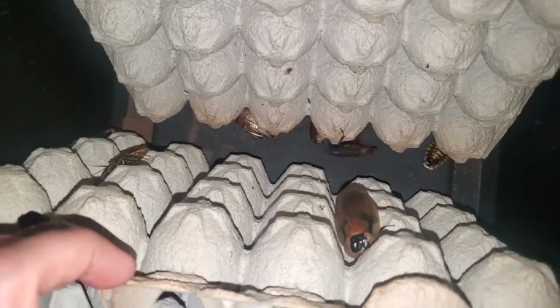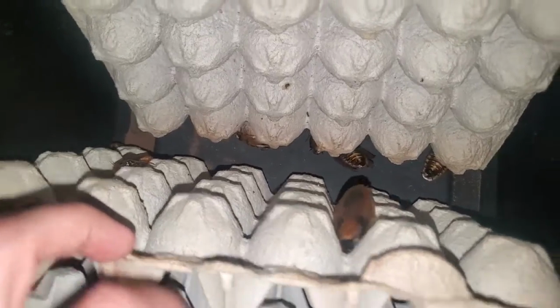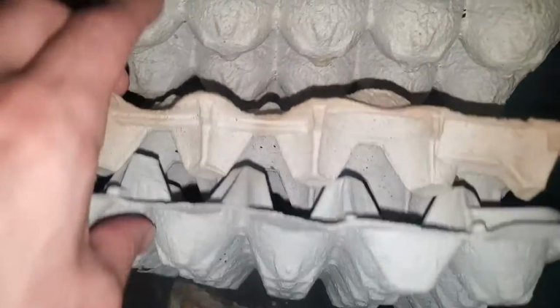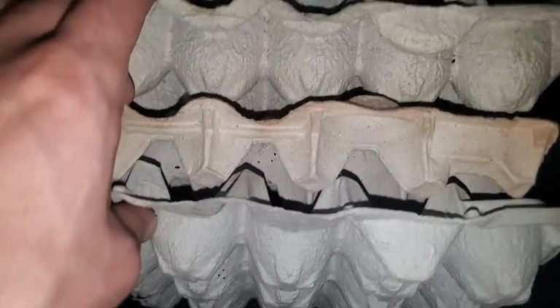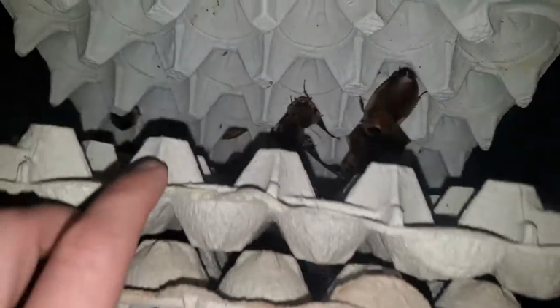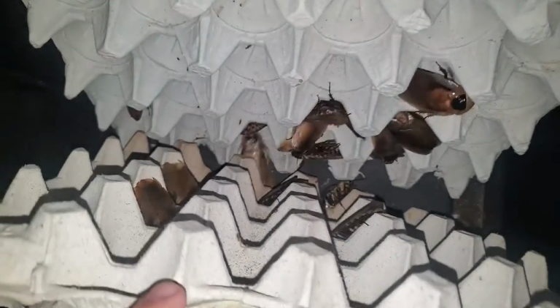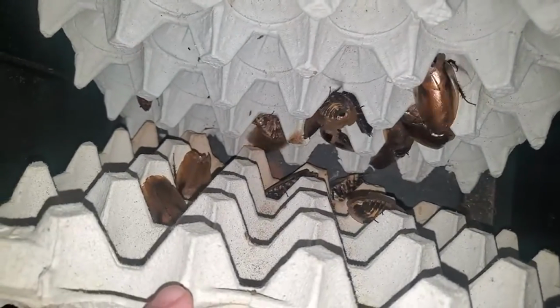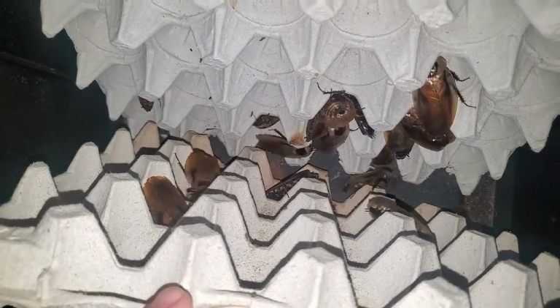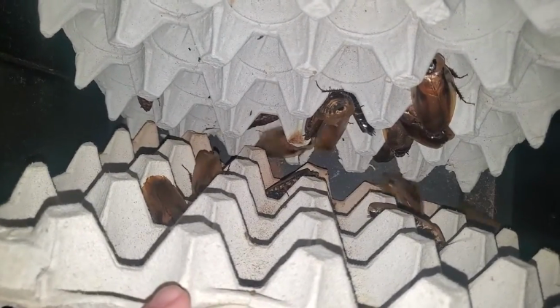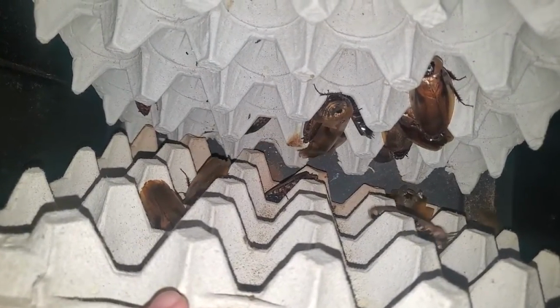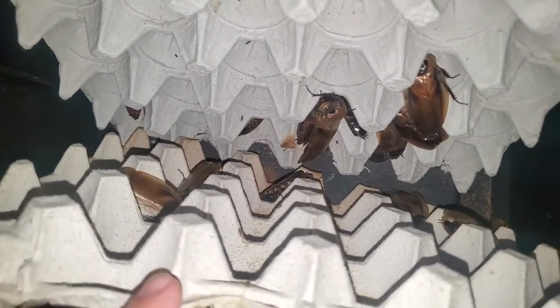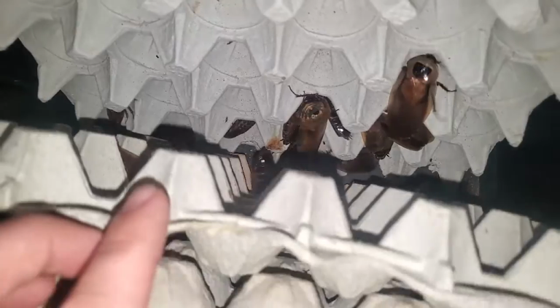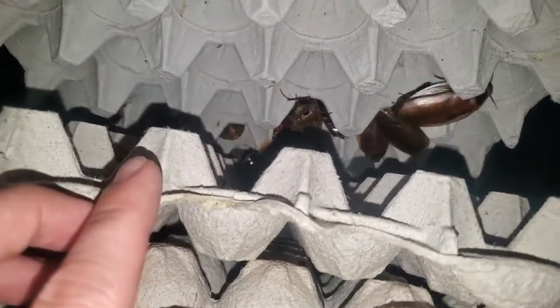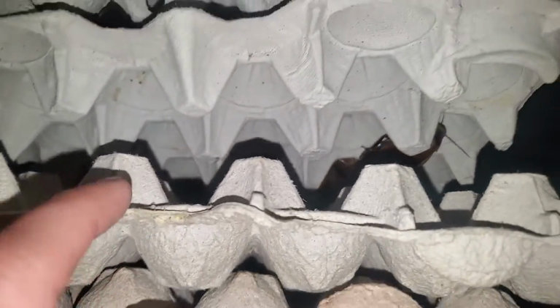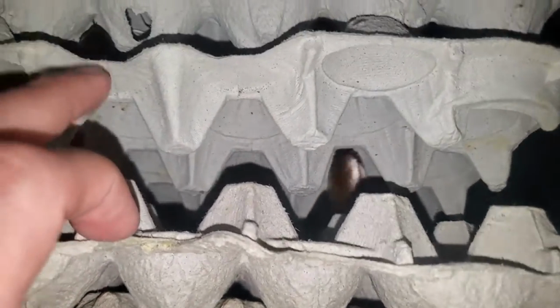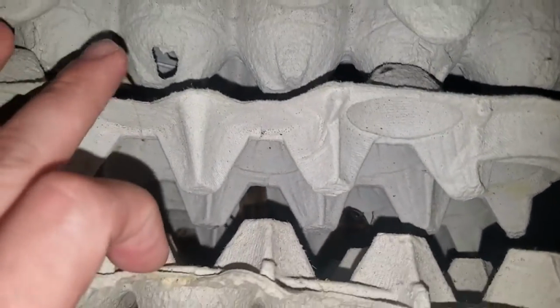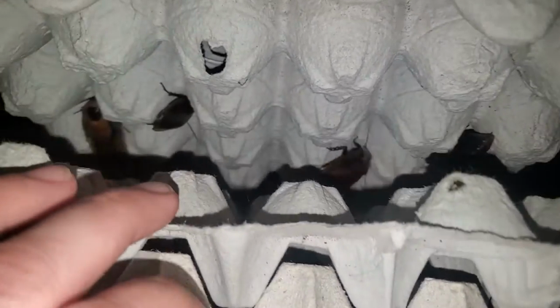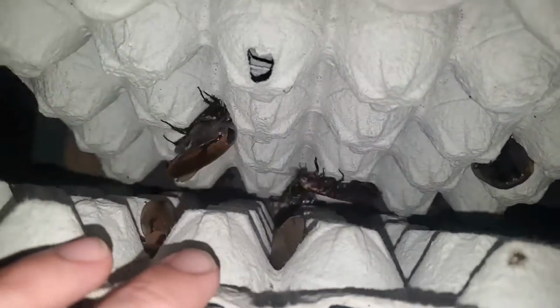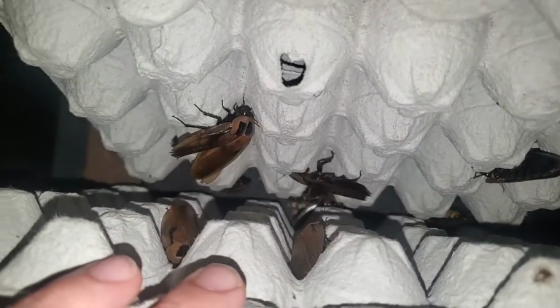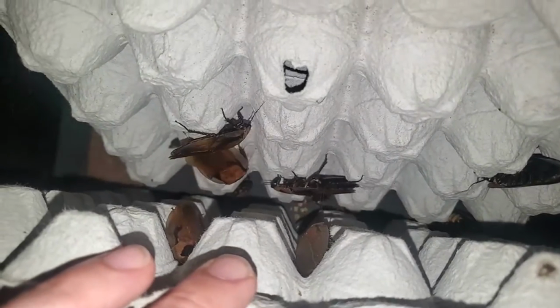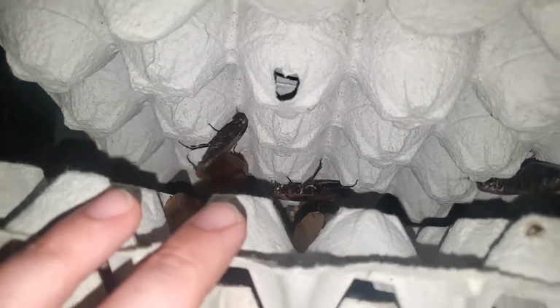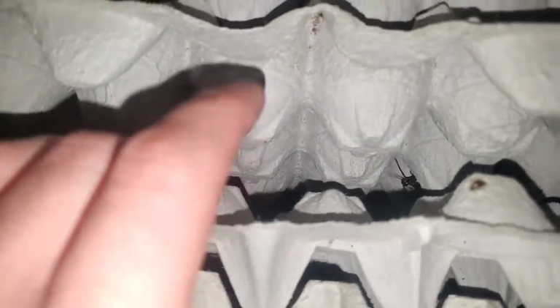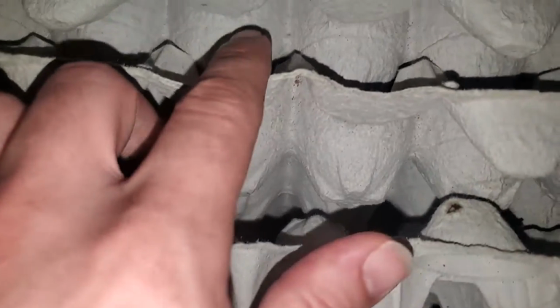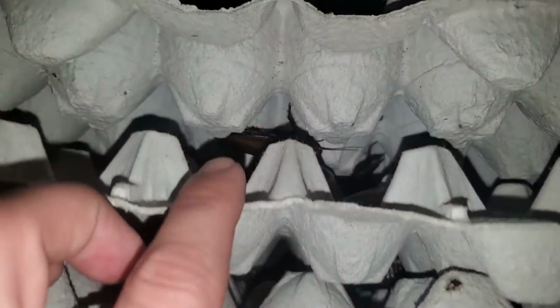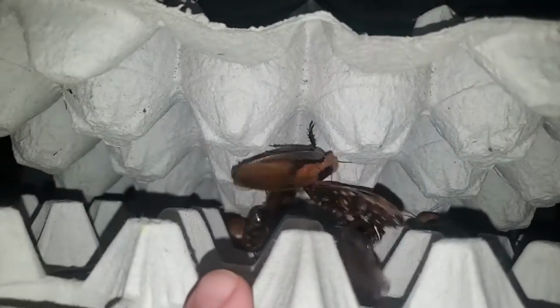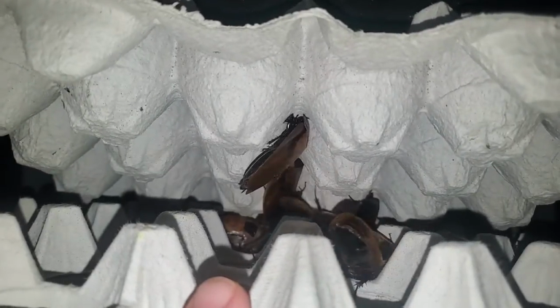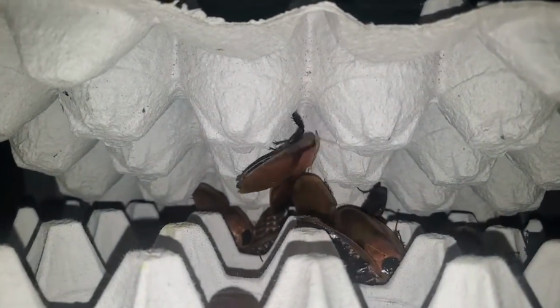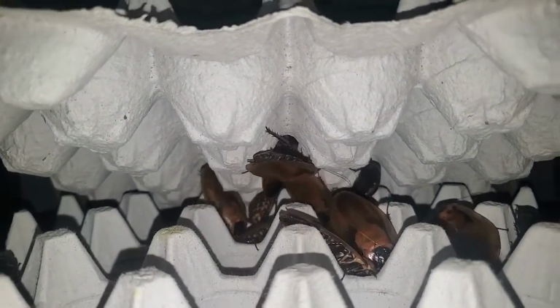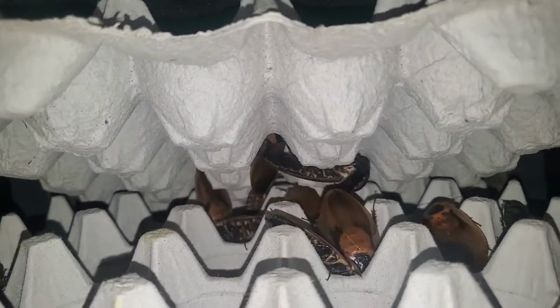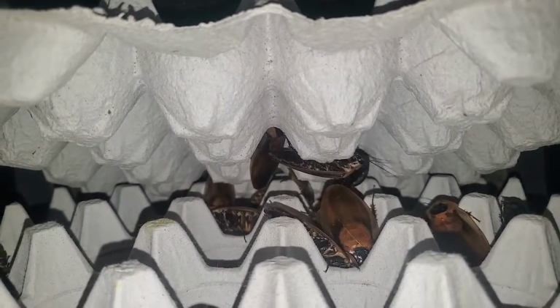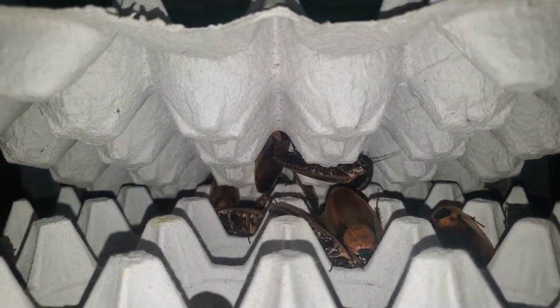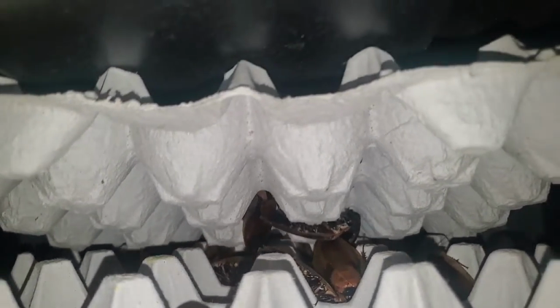Let's start off with adults. Discoid roaches live as adults for about one to one and a half years. In the near year I have had the colony going, I have only lost three adult male roaches, and a few roachlings who did not molt correctly.